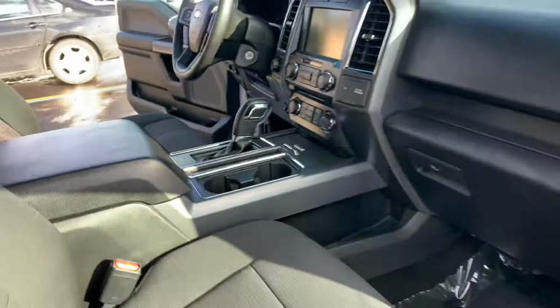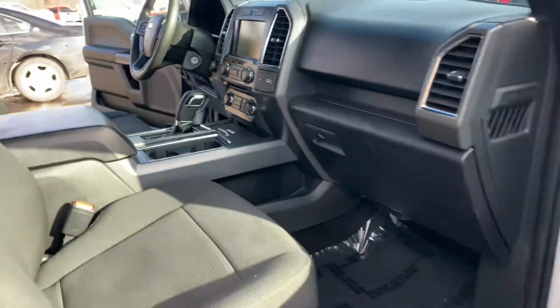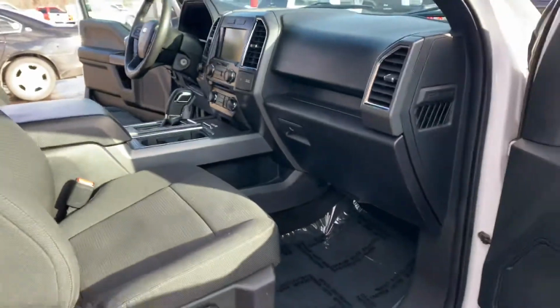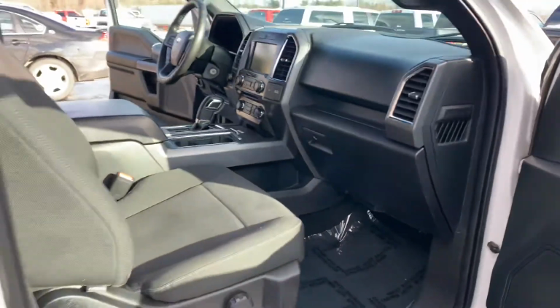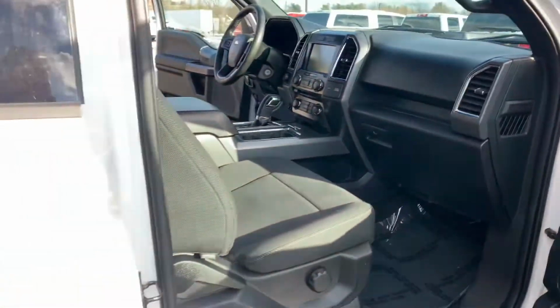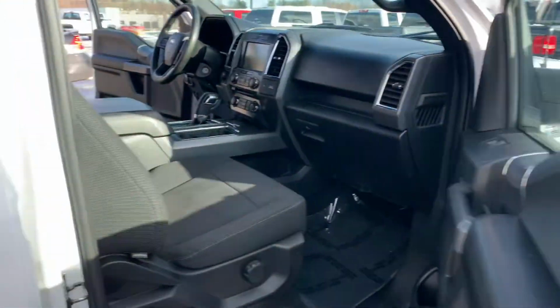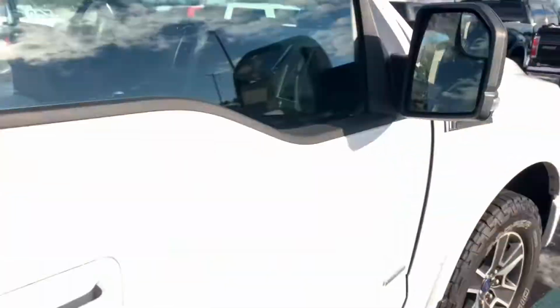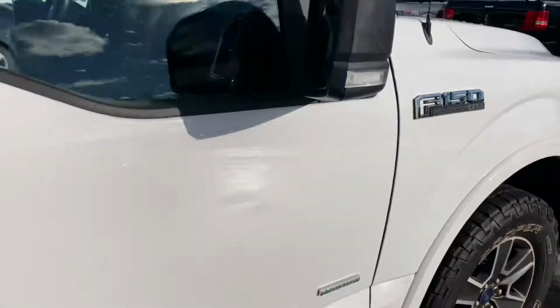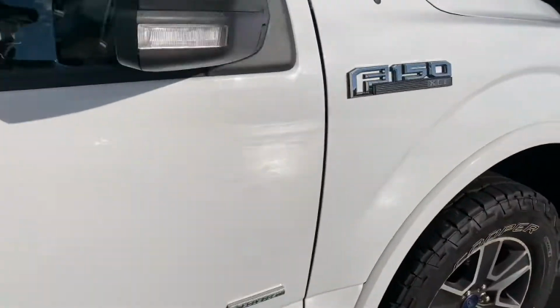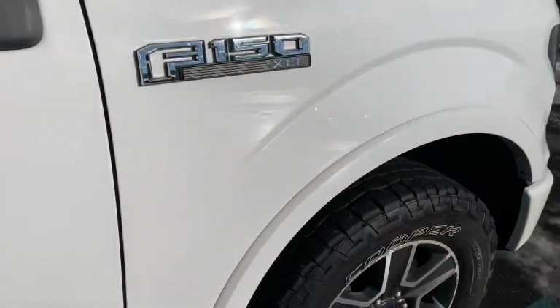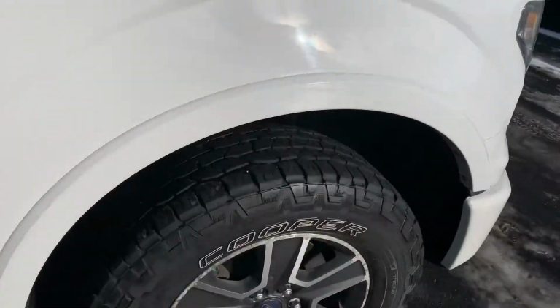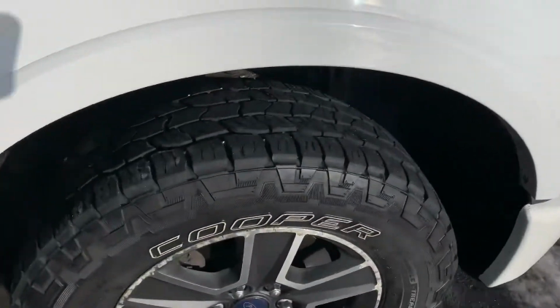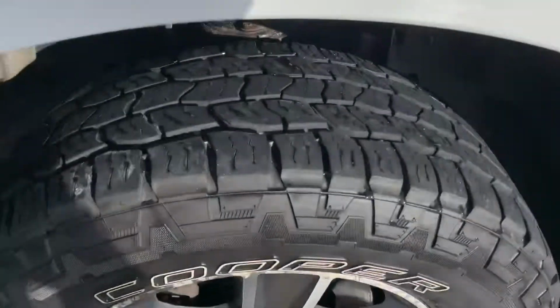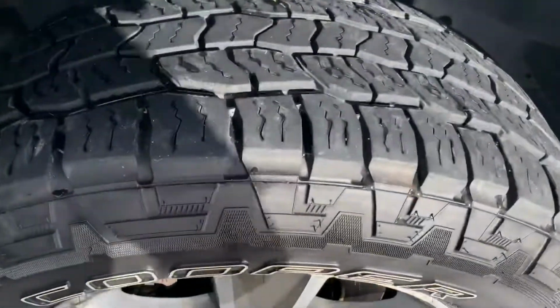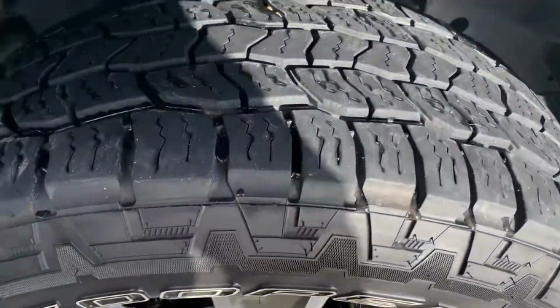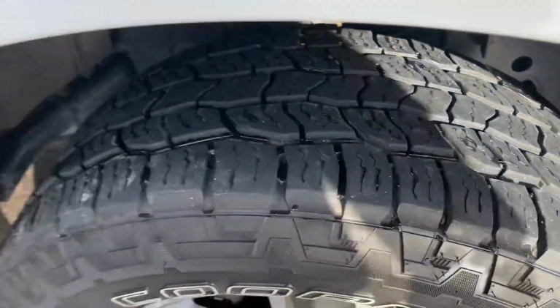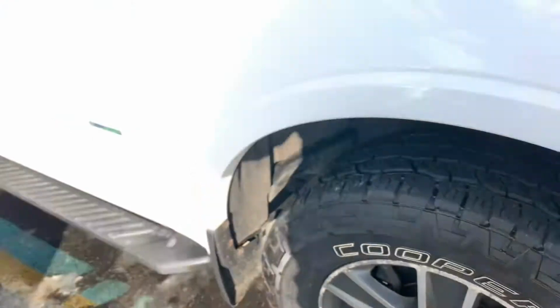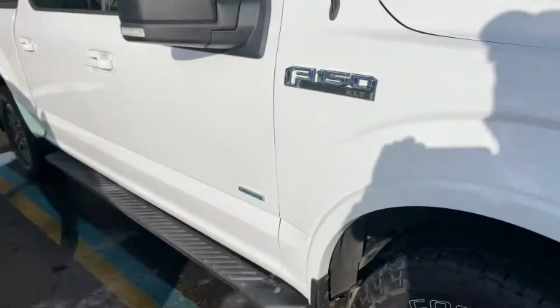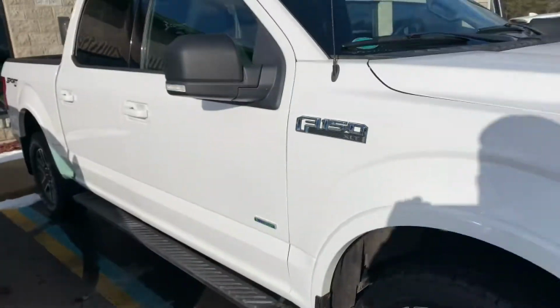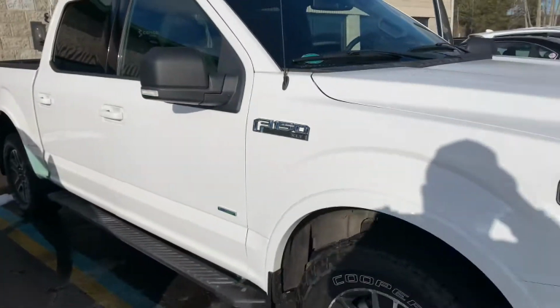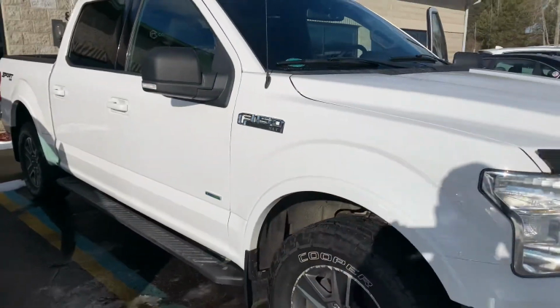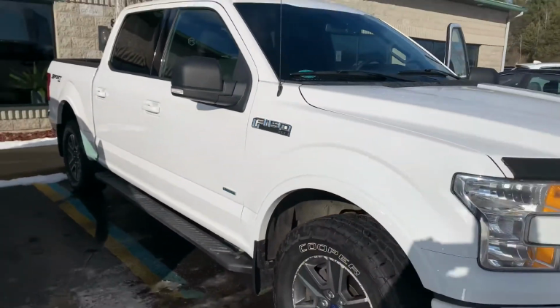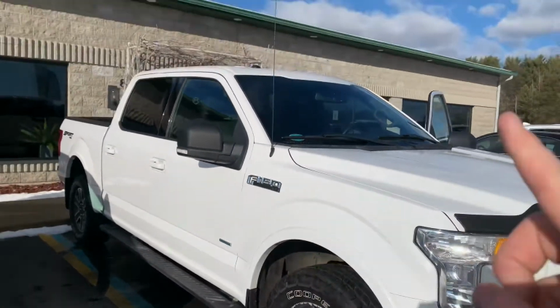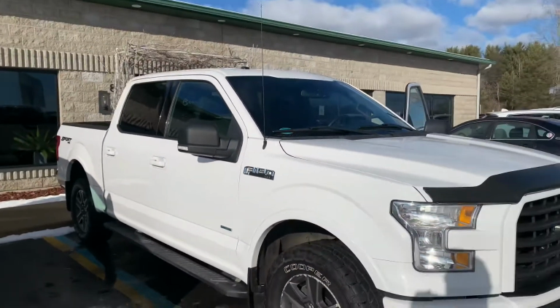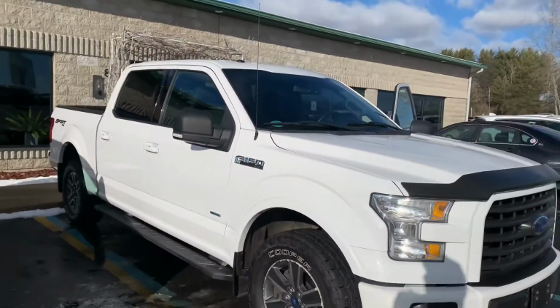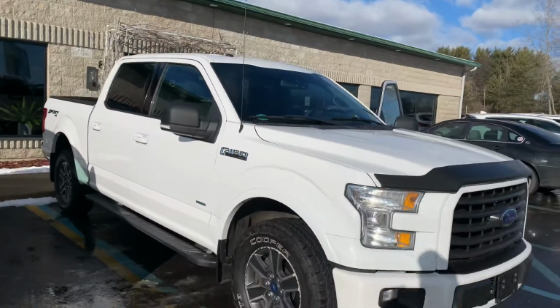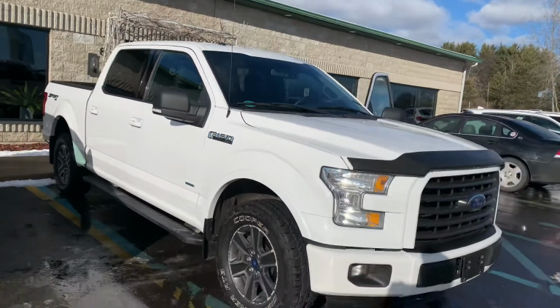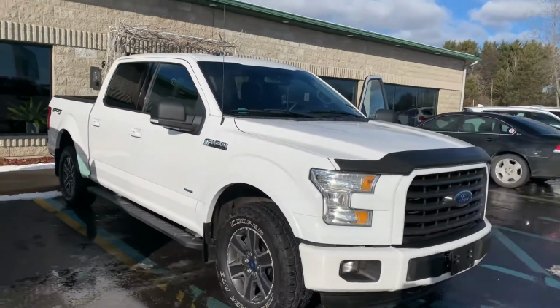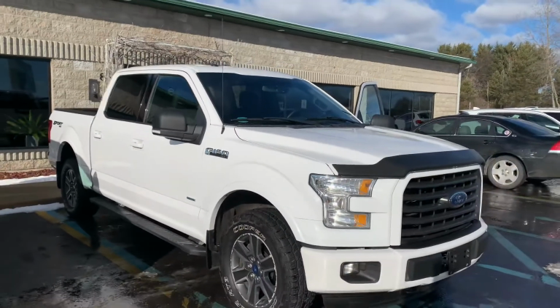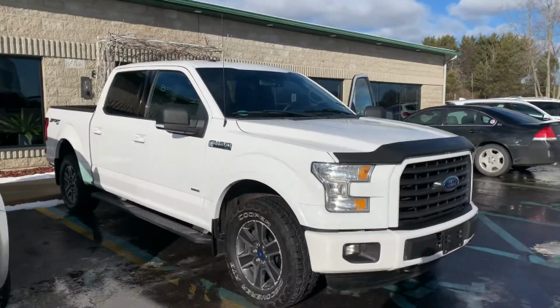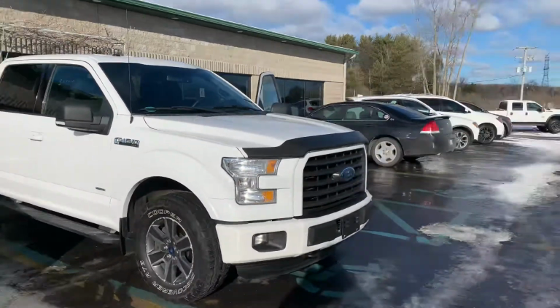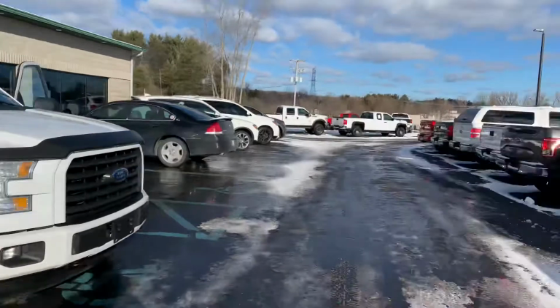Locking diff, big screen, backup camera, Bluetooth. Look at the rubber. This is a stunning truck. Back of $20,000 for a new body.